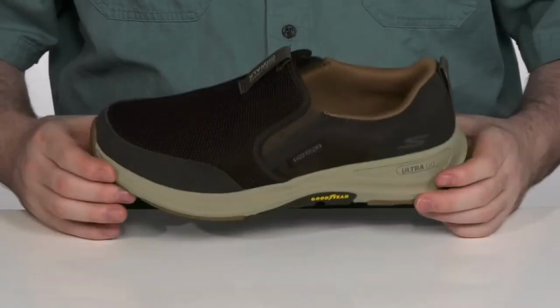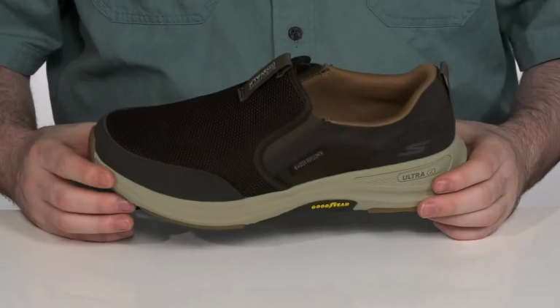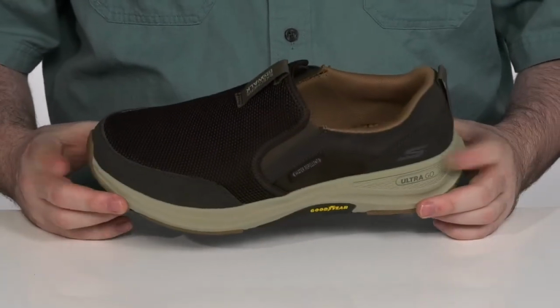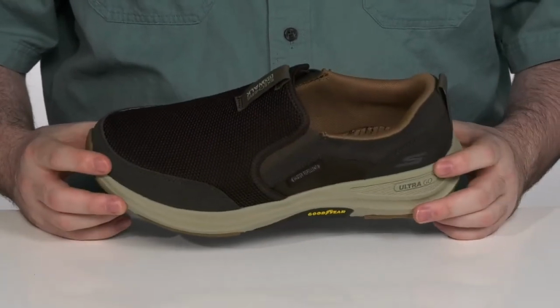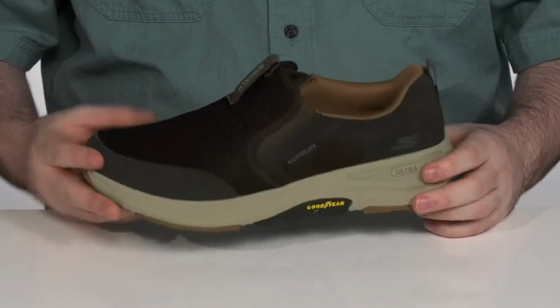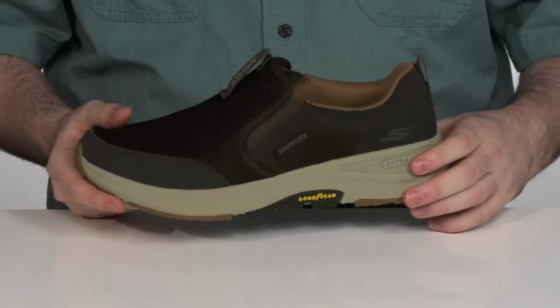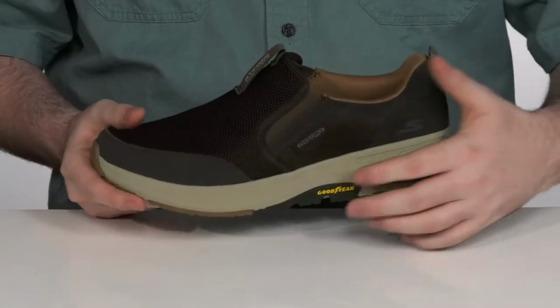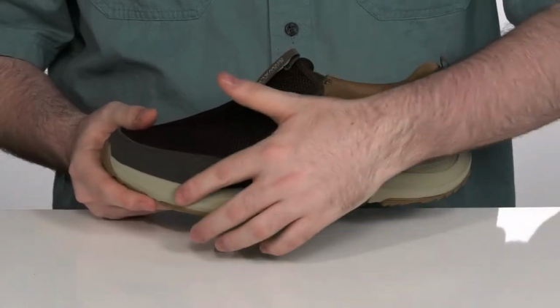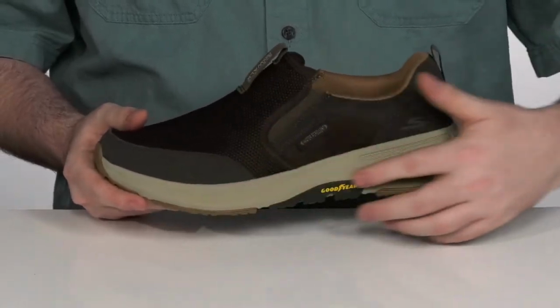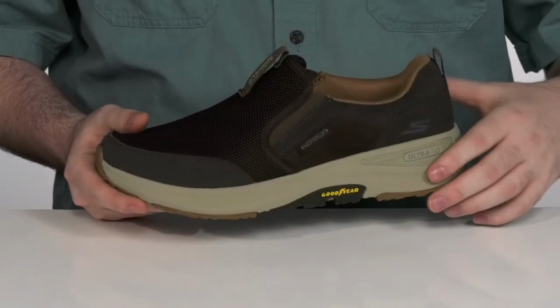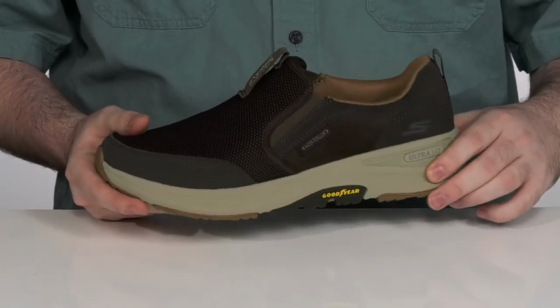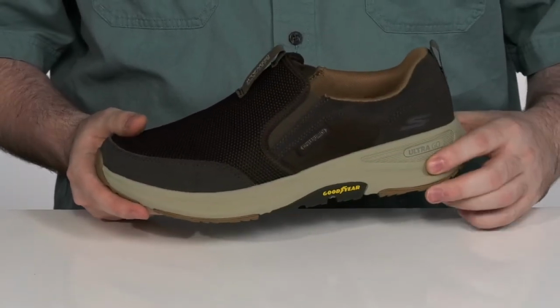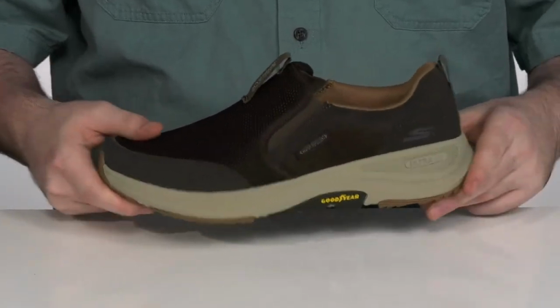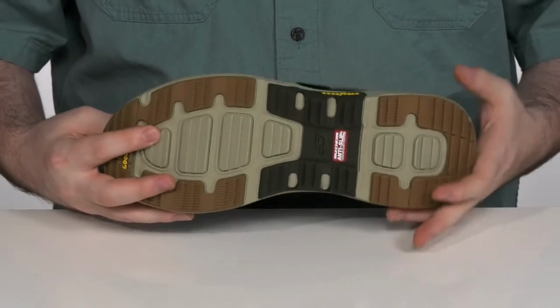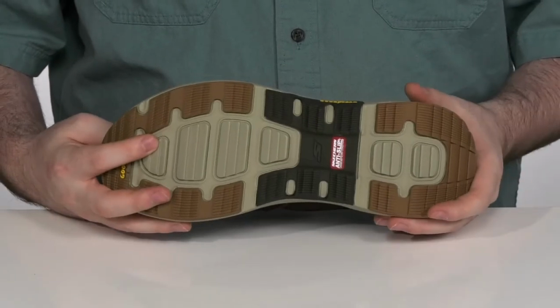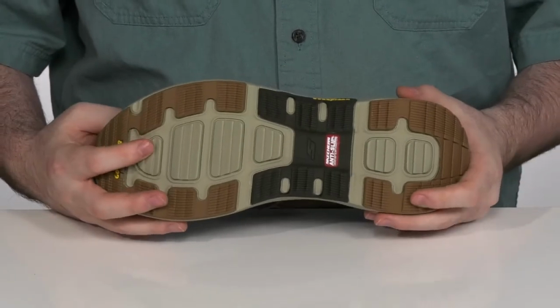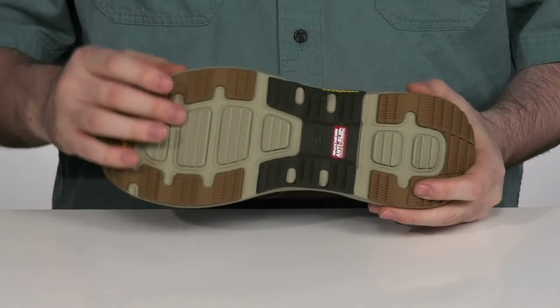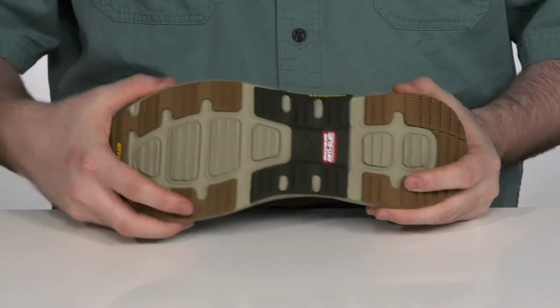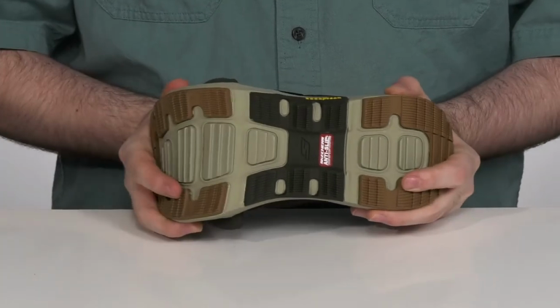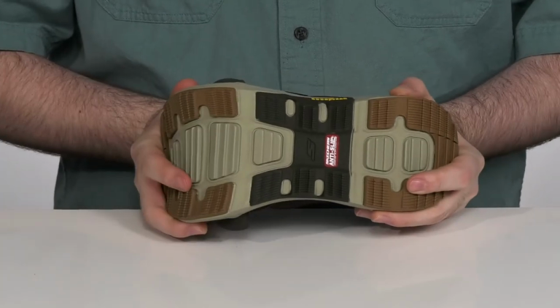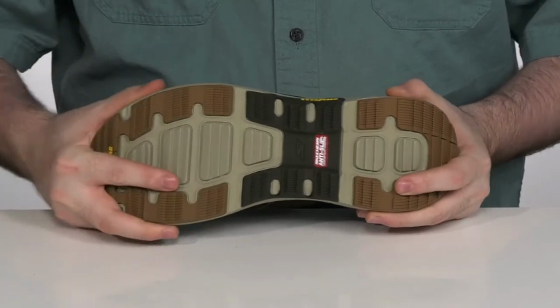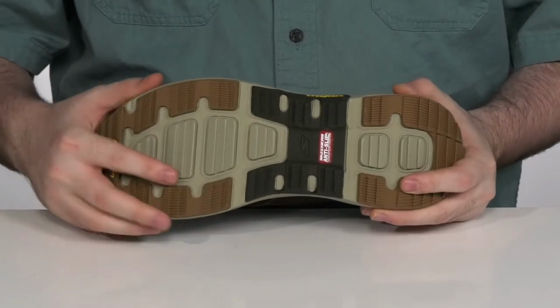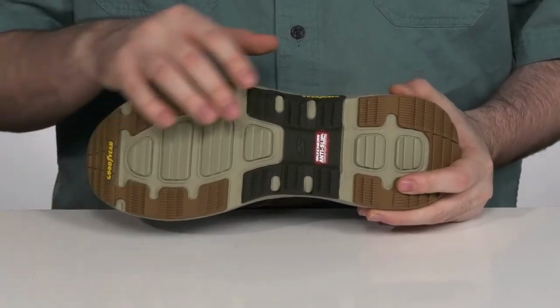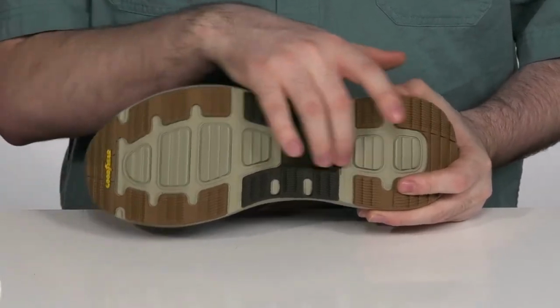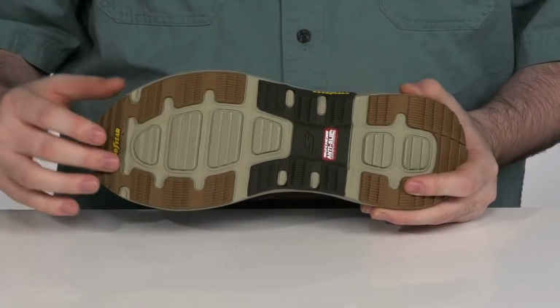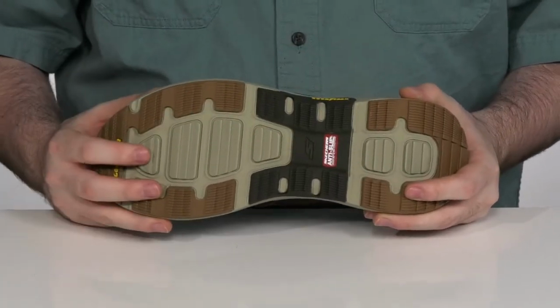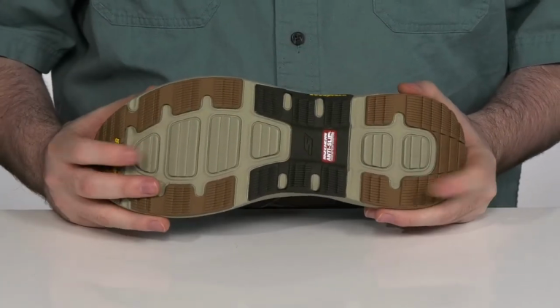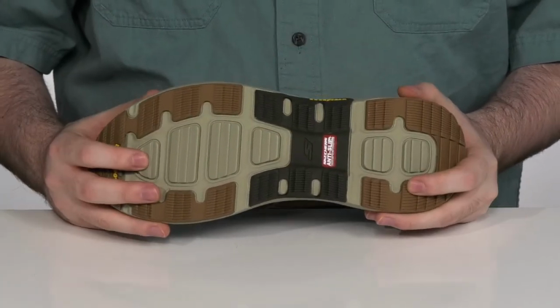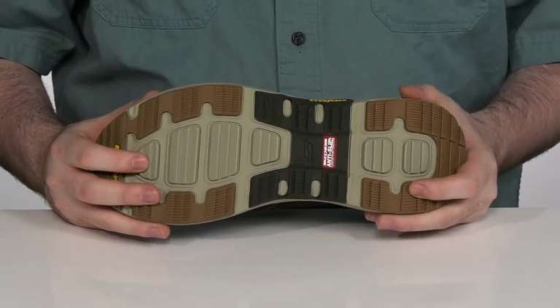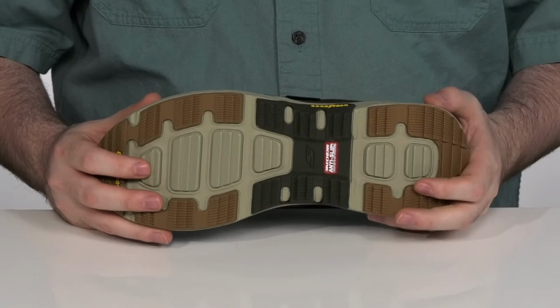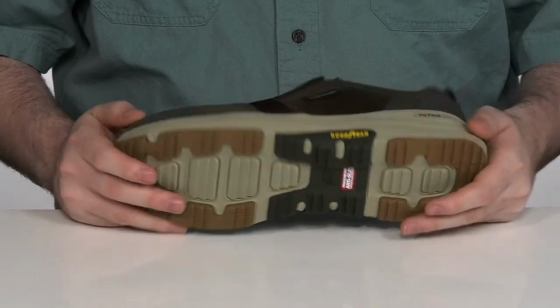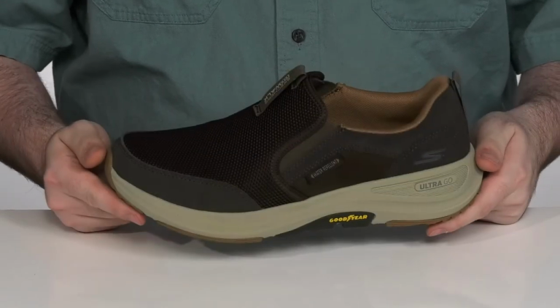They are water repellent to keep you fresh outside with a very responsive ultra-go cushioning in the midsole. On the bottom, it is very durable yet flexible Goodyear rubber that is ready to help with slippage and provide a great grip on many different terrains.